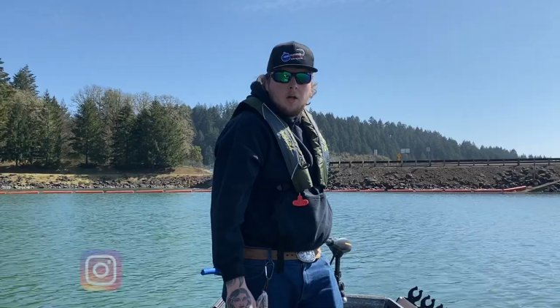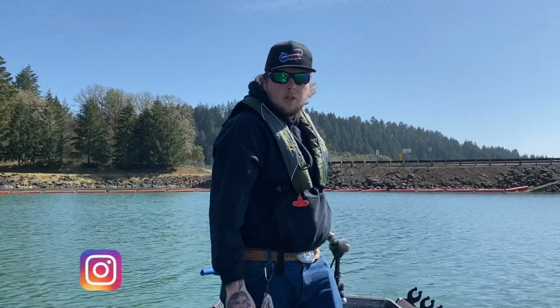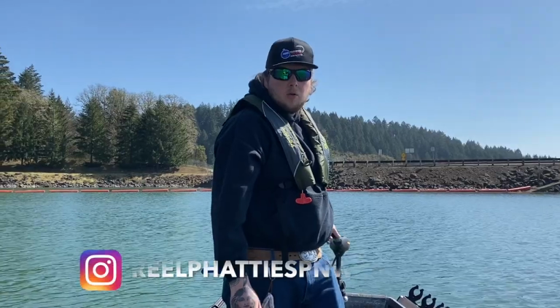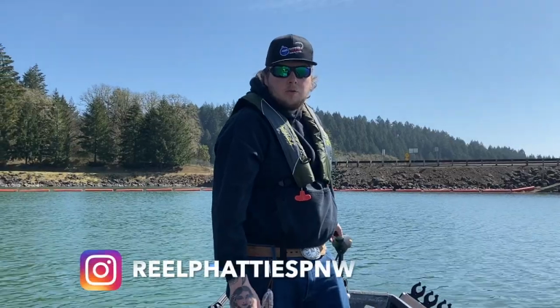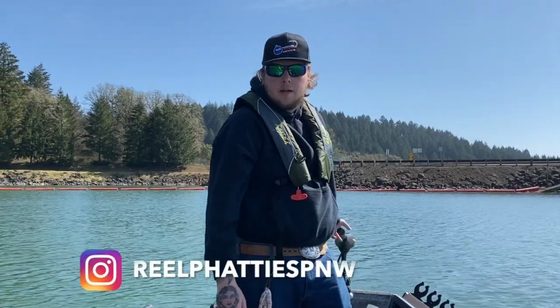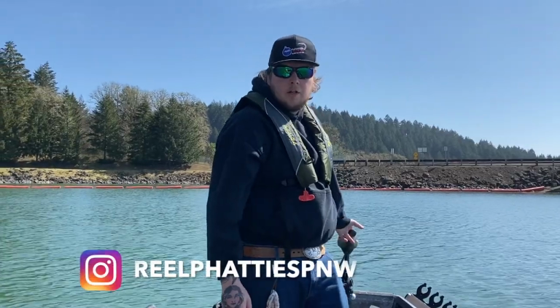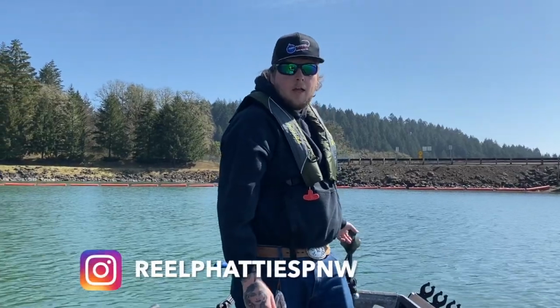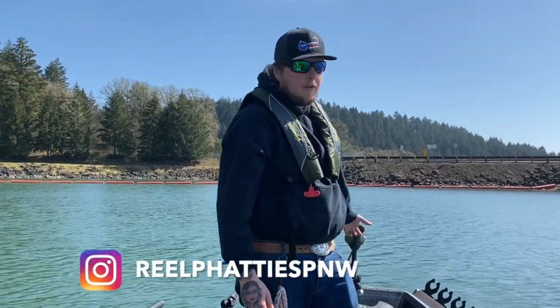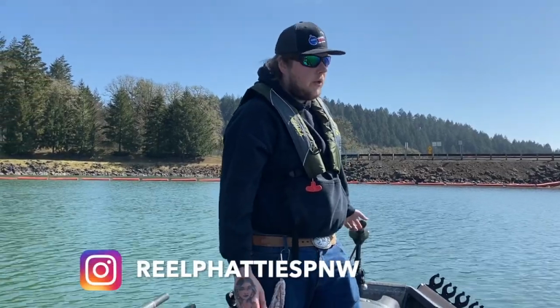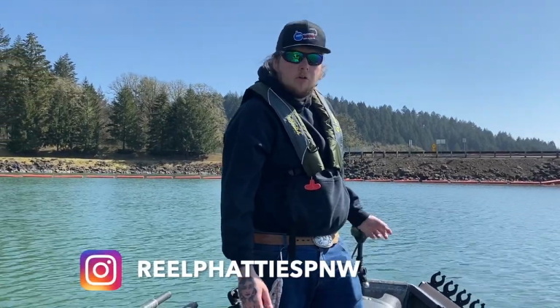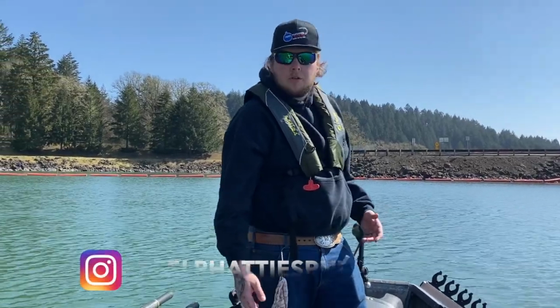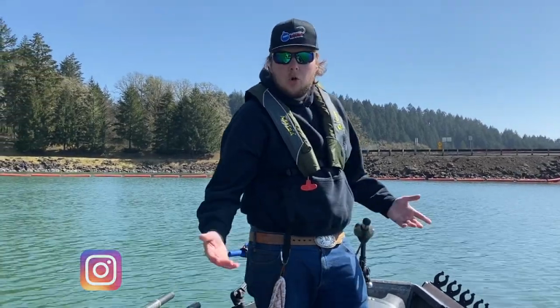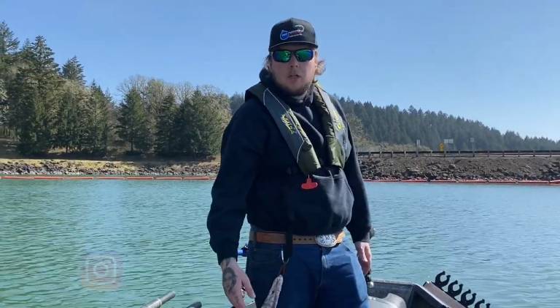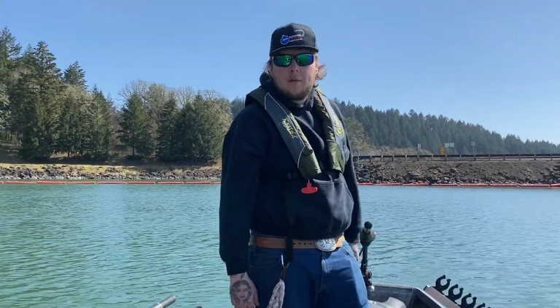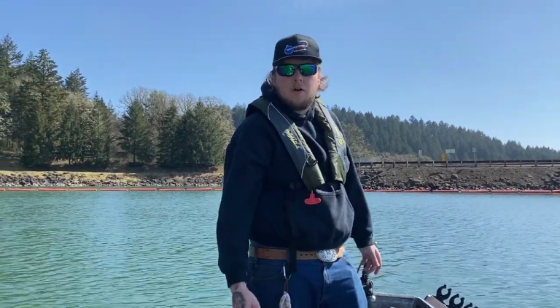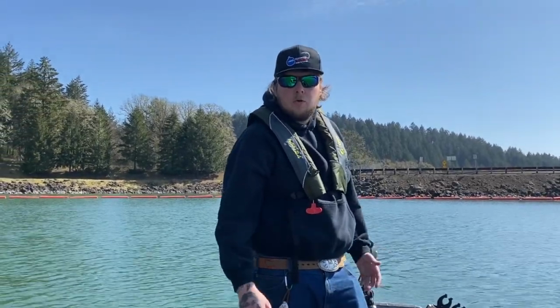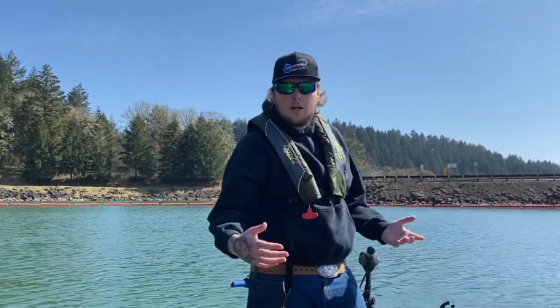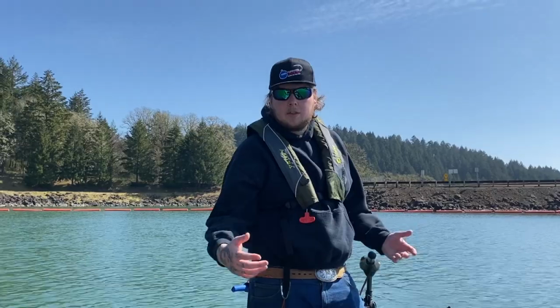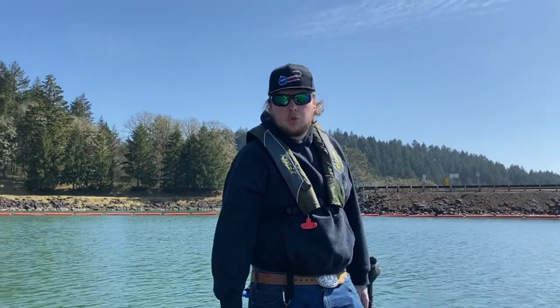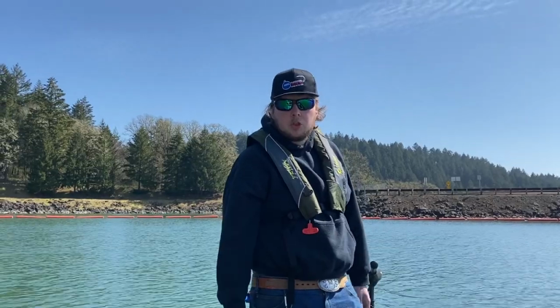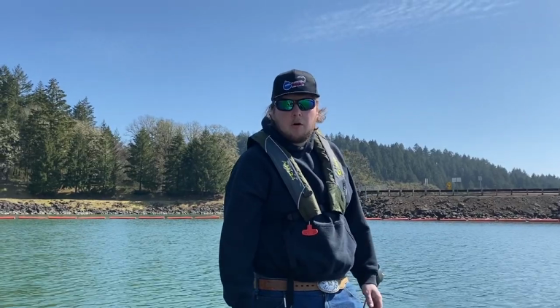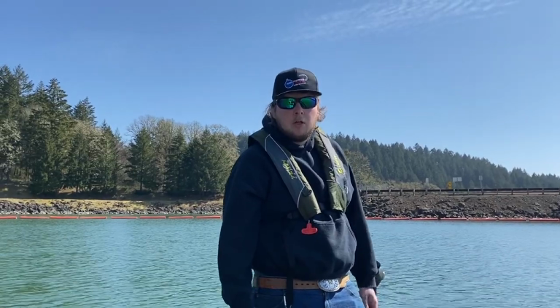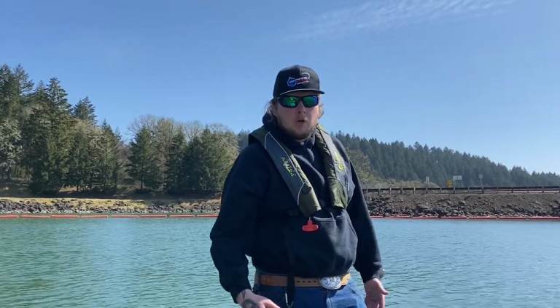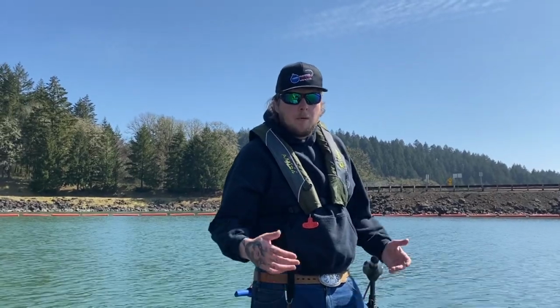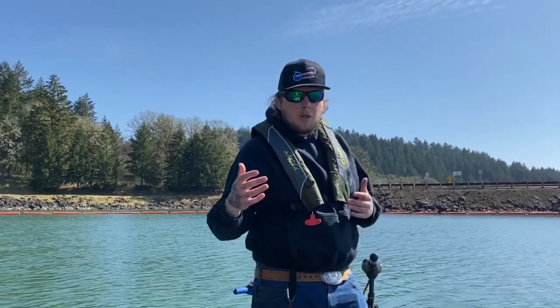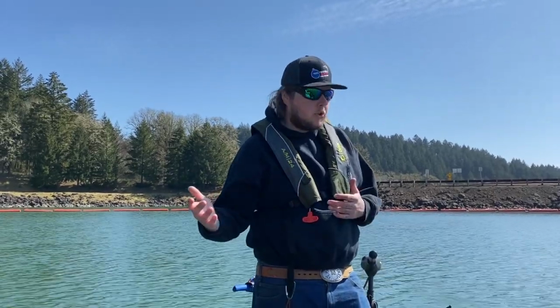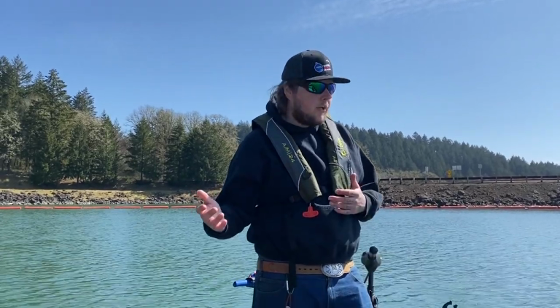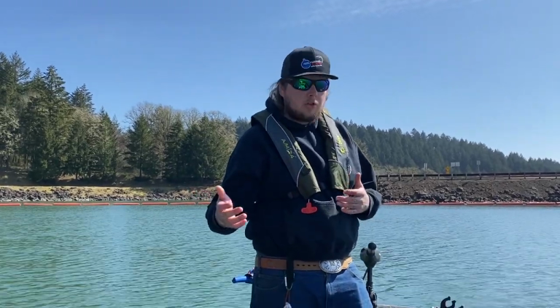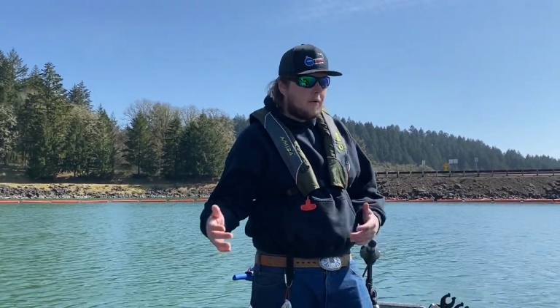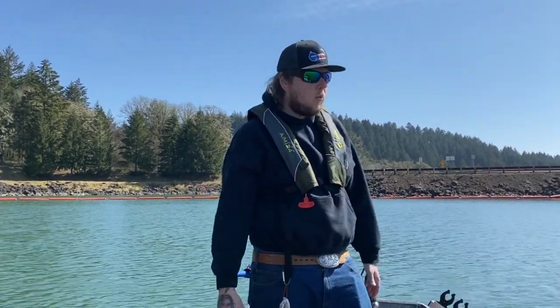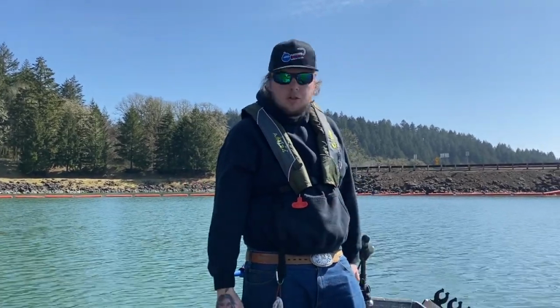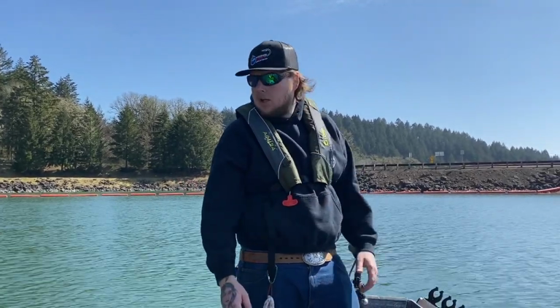Hey, what's up everyone? RealFadius here, and today I'm going to go over a little bit about how to catch trout. I want to show you guys a little bit about what we're using here.